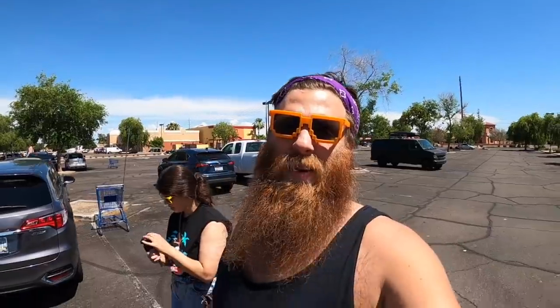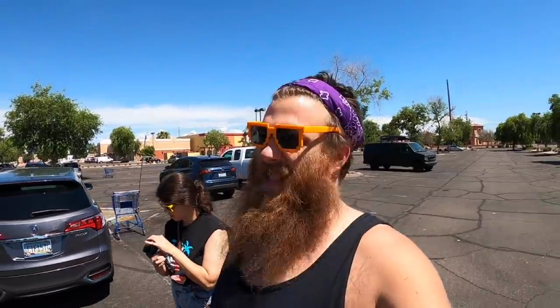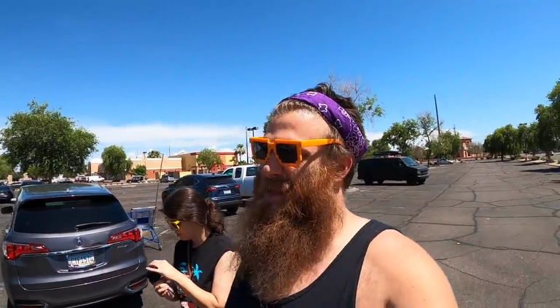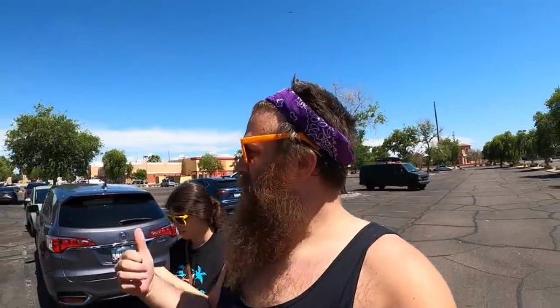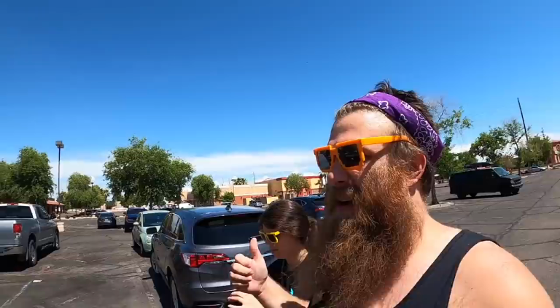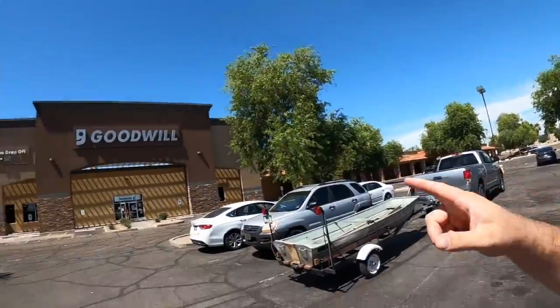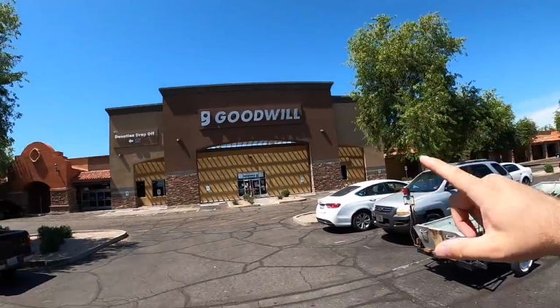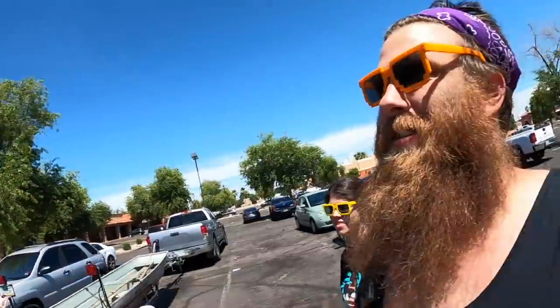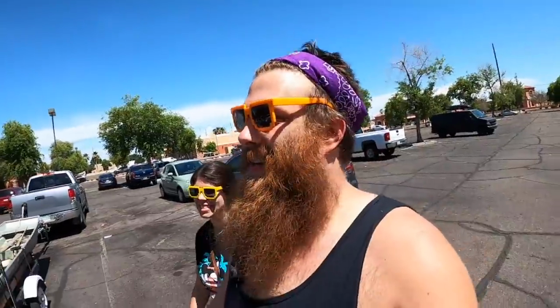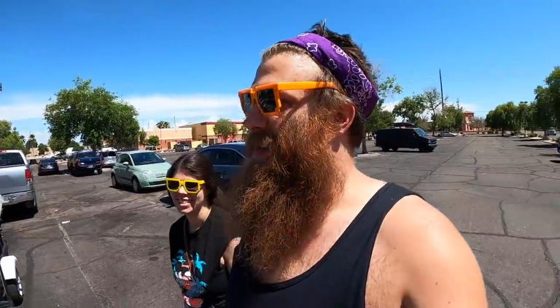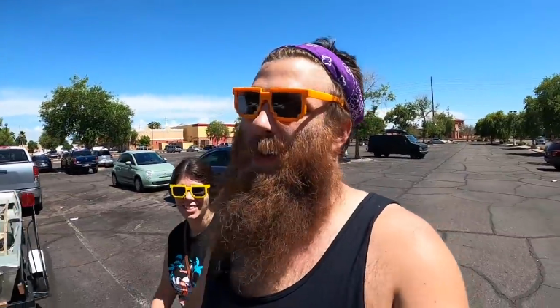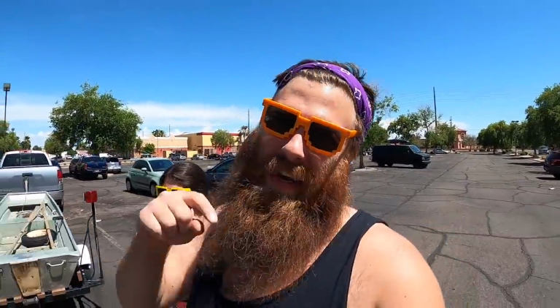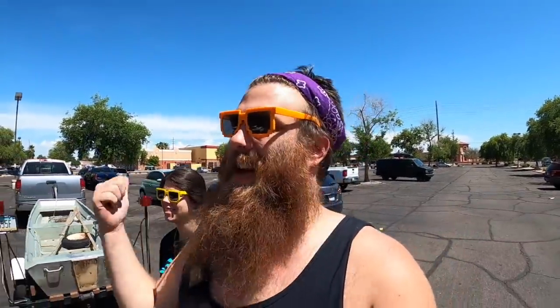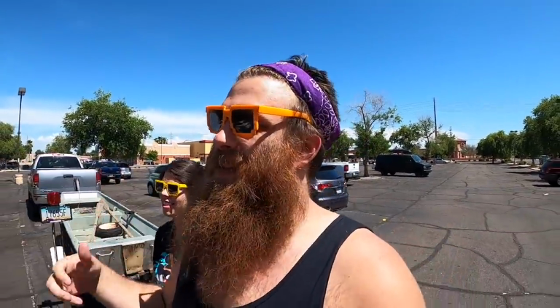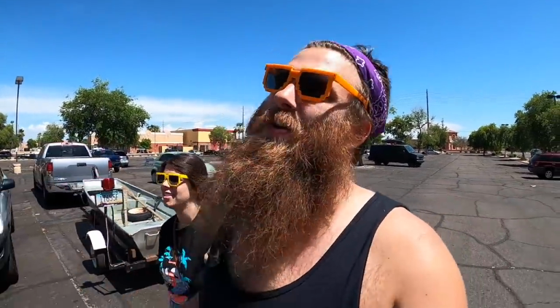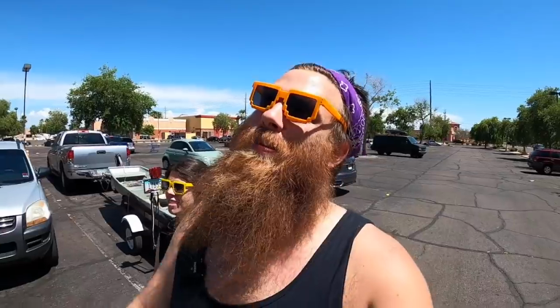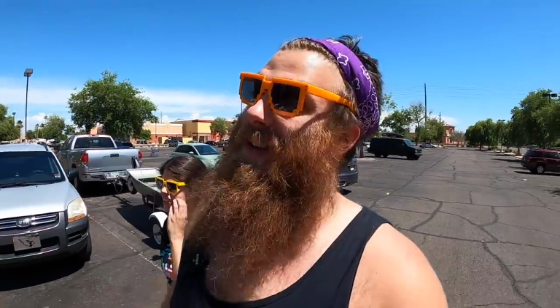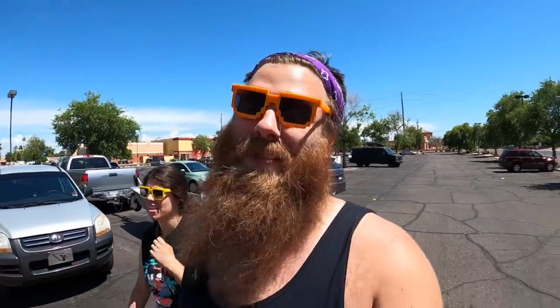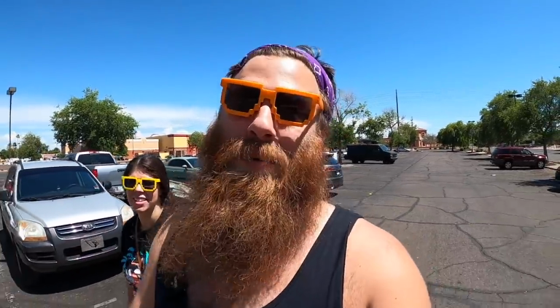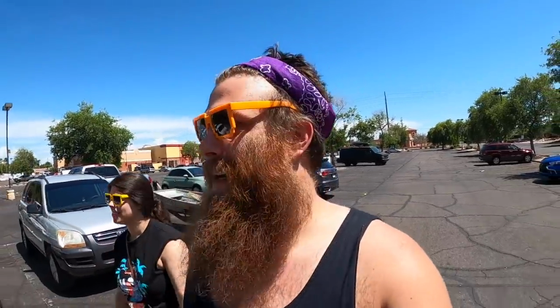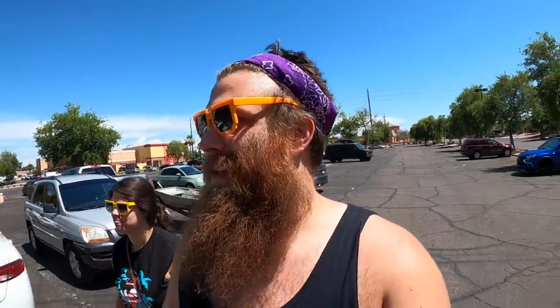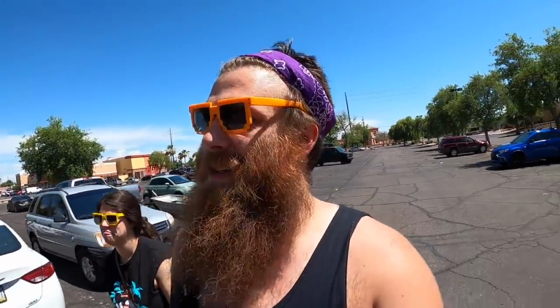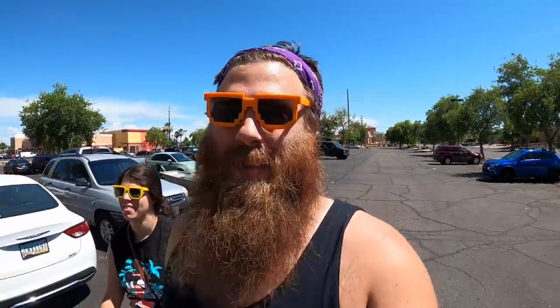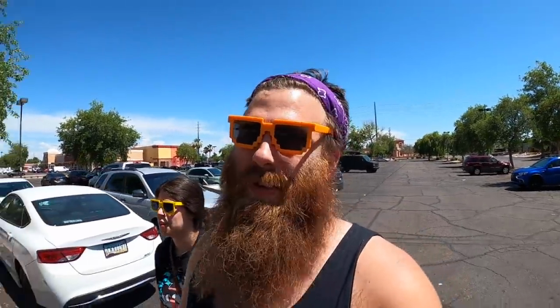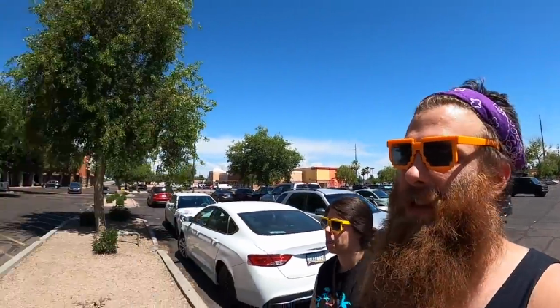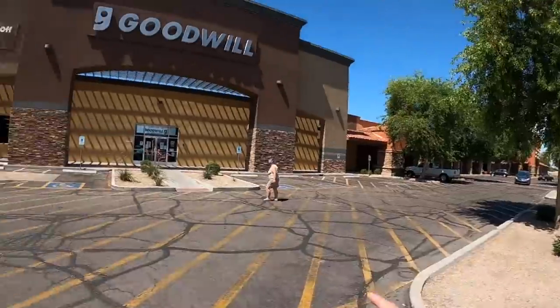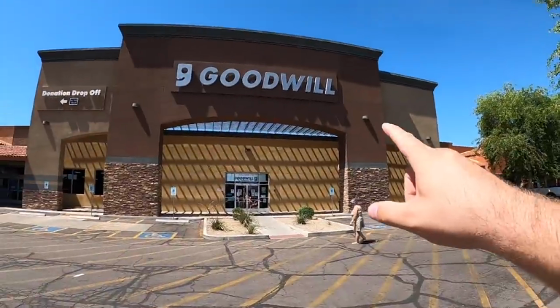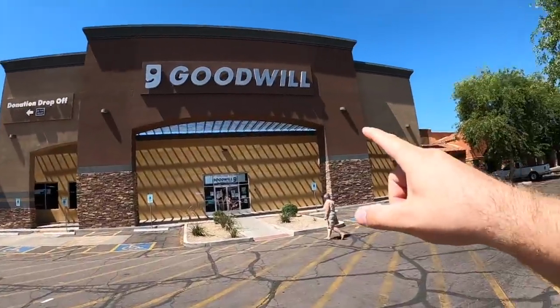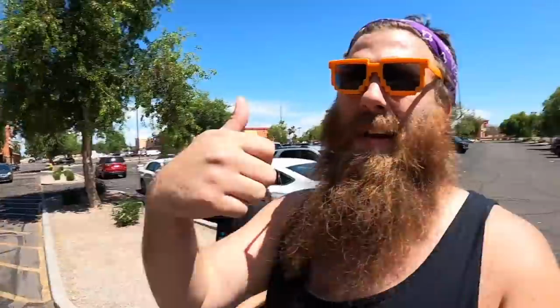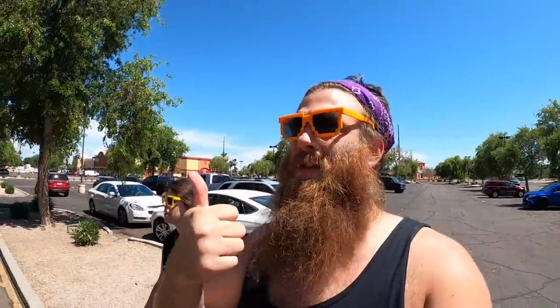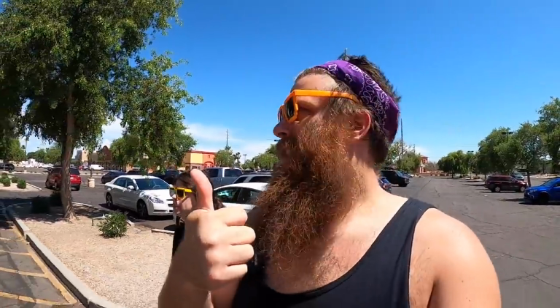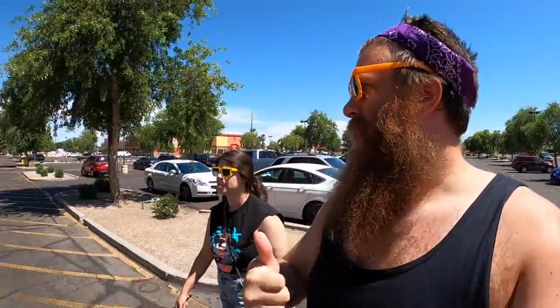We just did something terrible — we passed up another Goodwill to come here because there's one in between that's just always so bad. I was like, I don't want to go in here and get discouraged. So let's just go to one that's usually okay. This one's usually all right for games, so let's try.